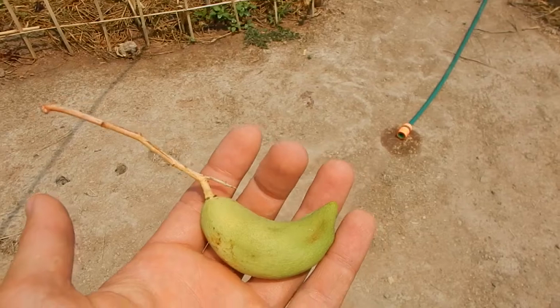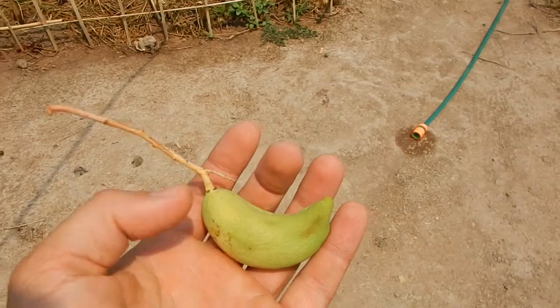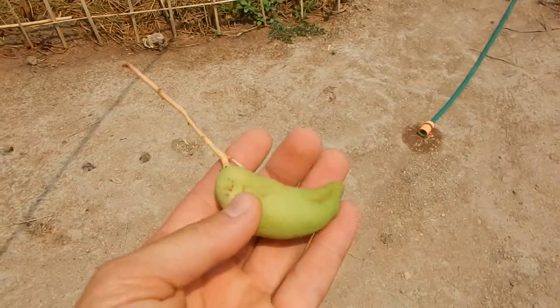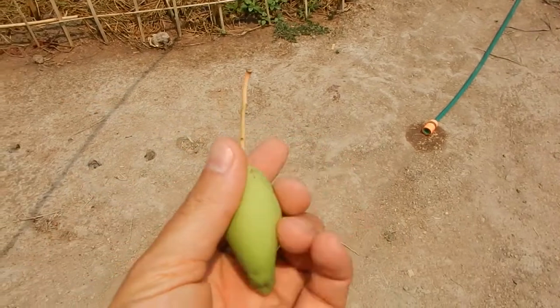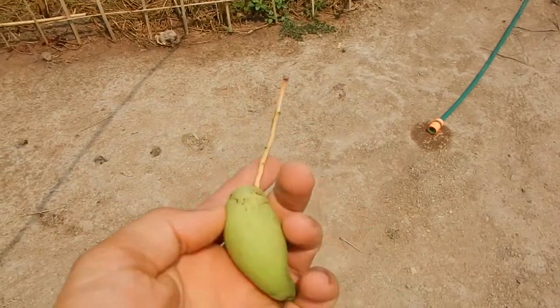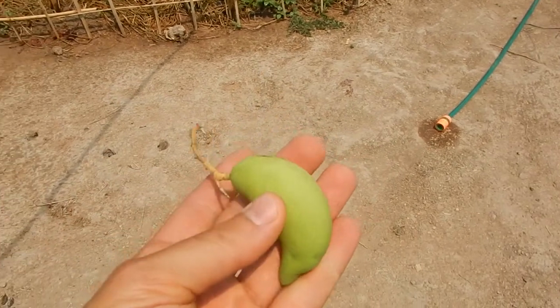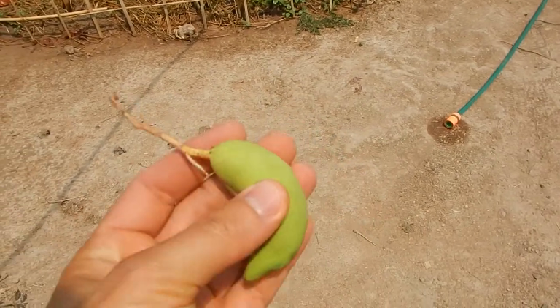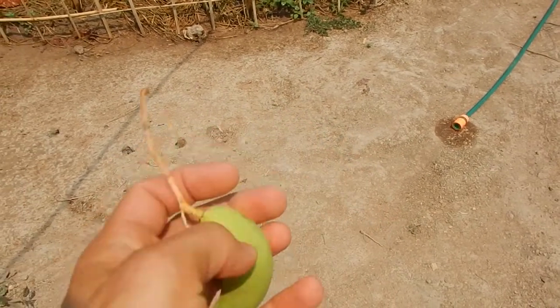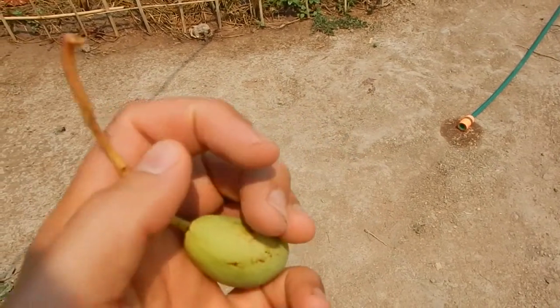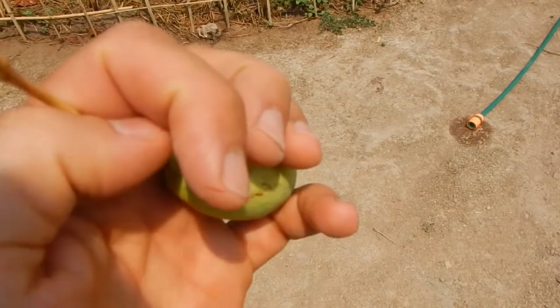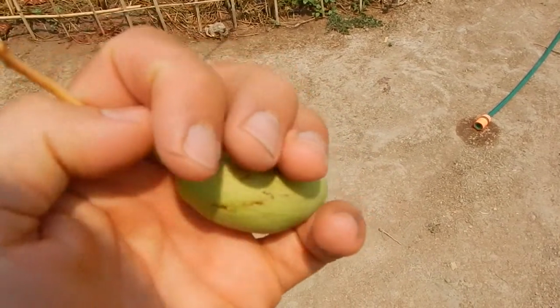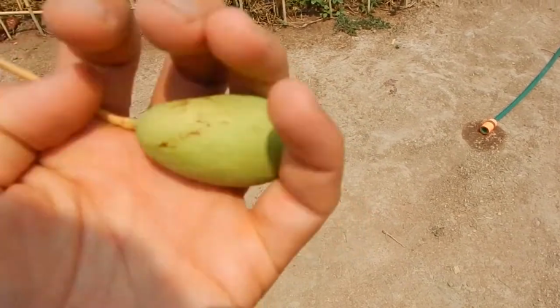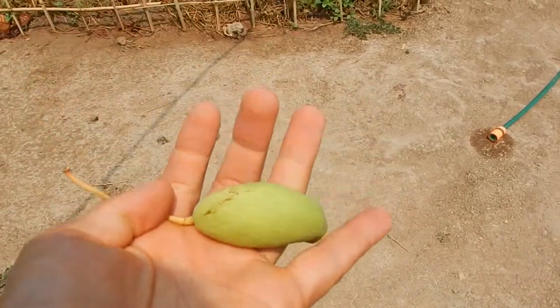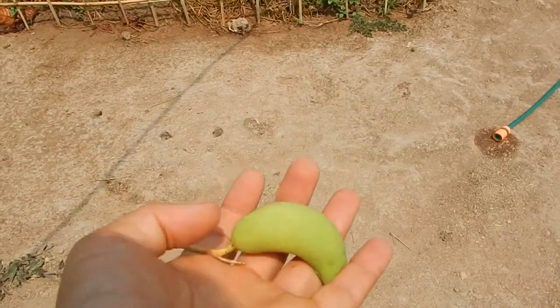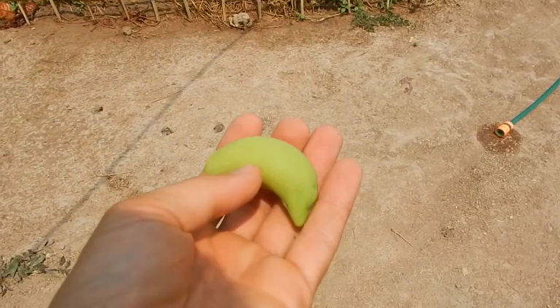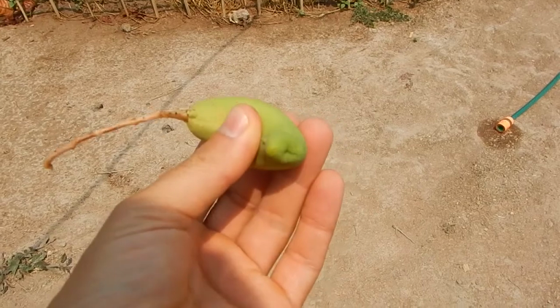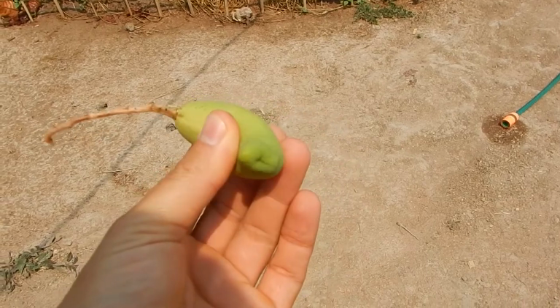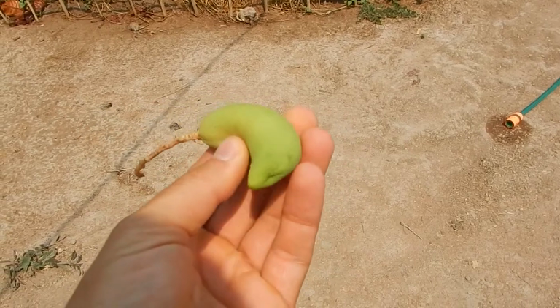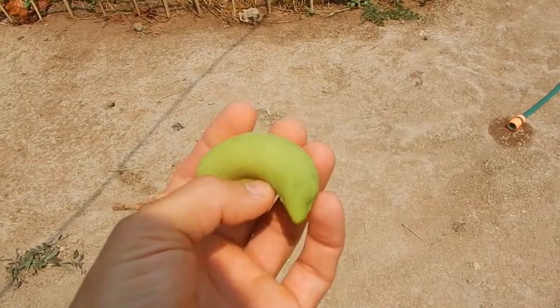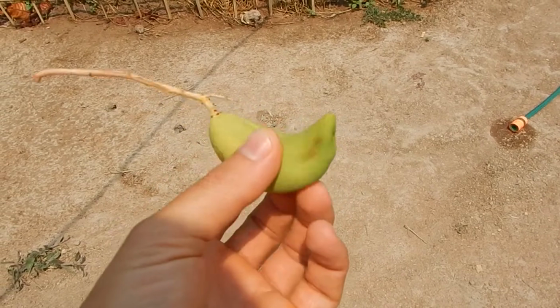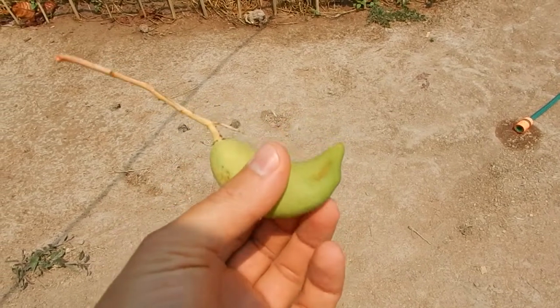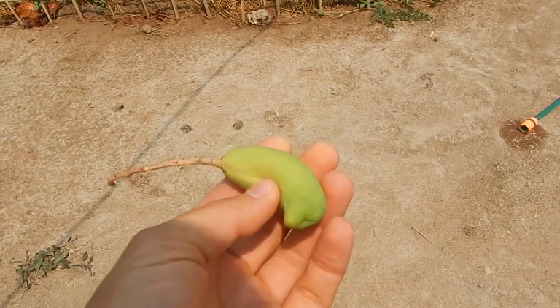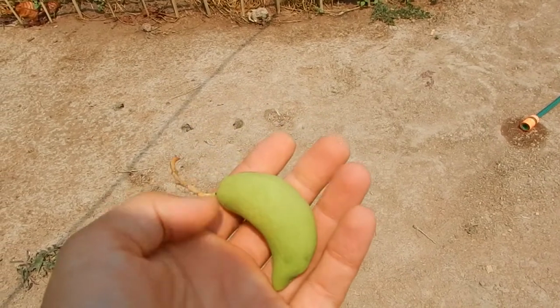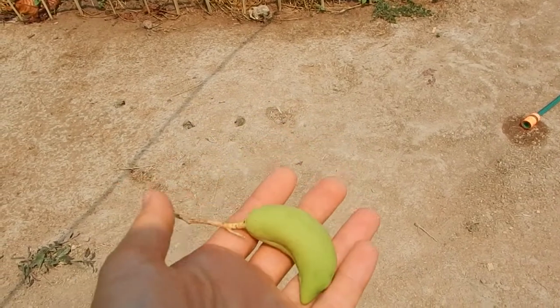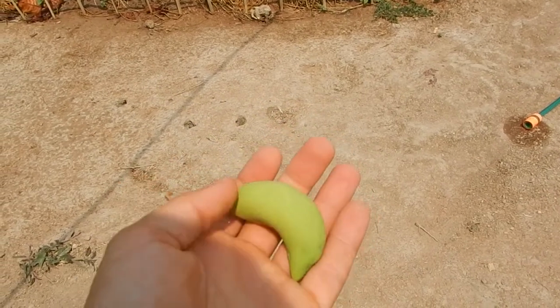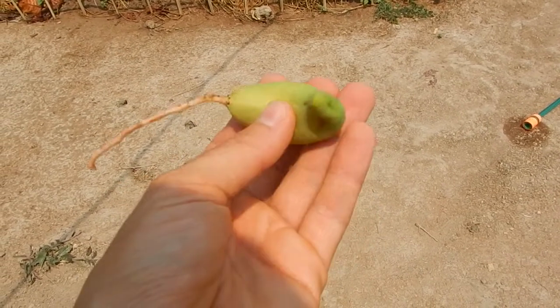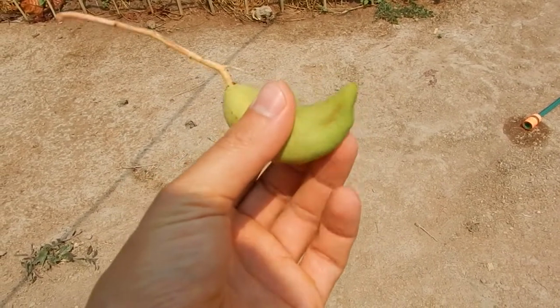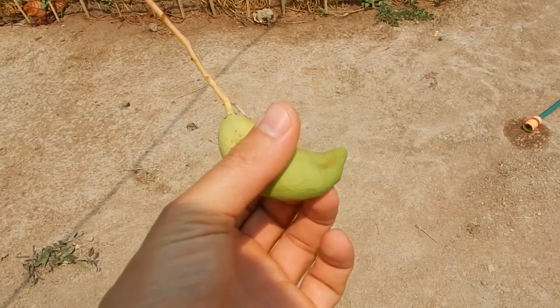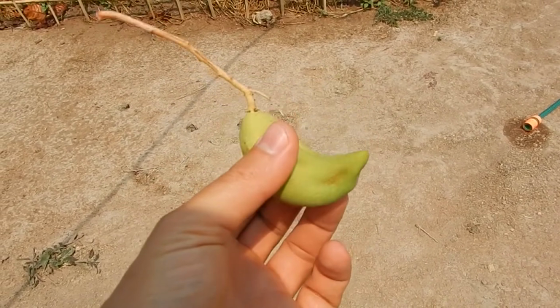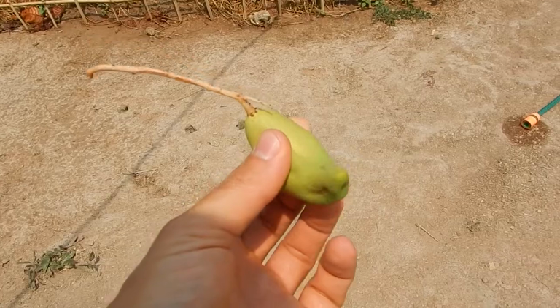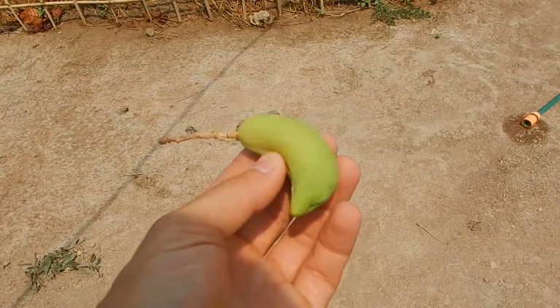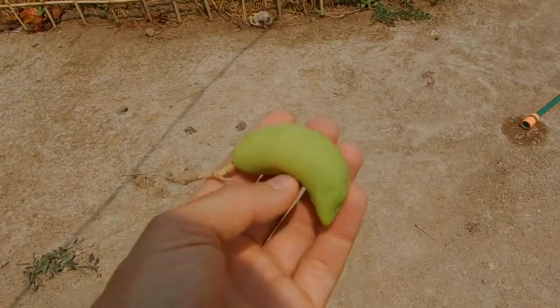So mangoes are falling down the trees because not enough water here. Found this one on the ground.